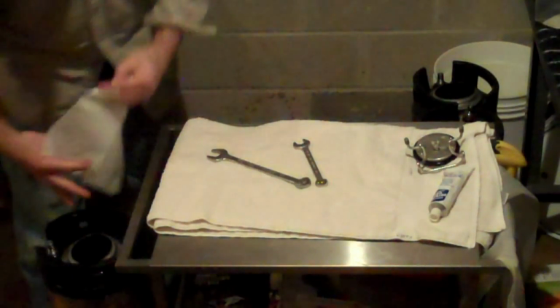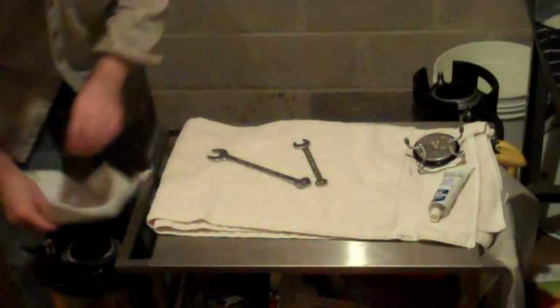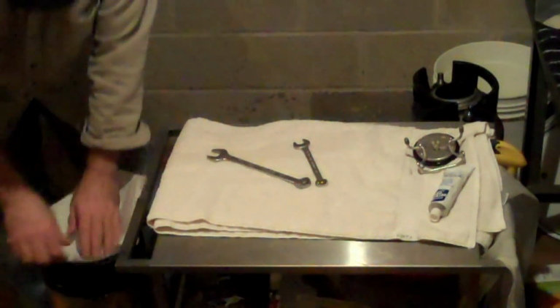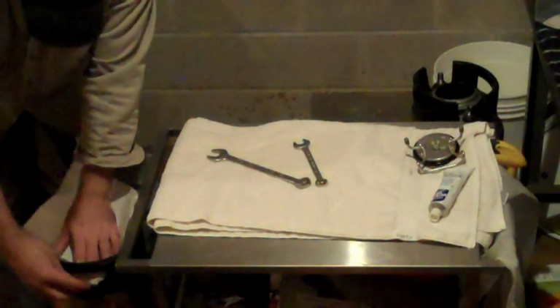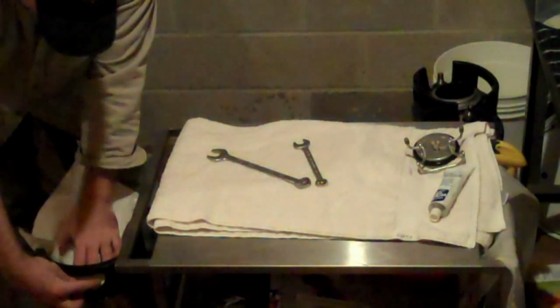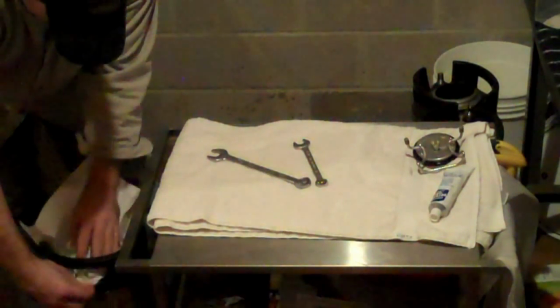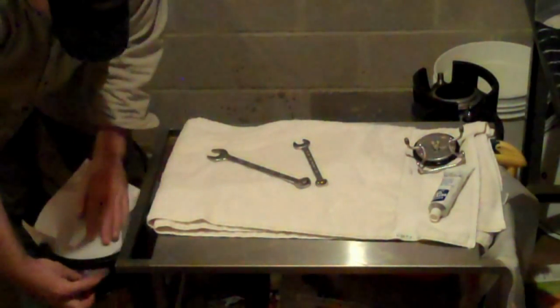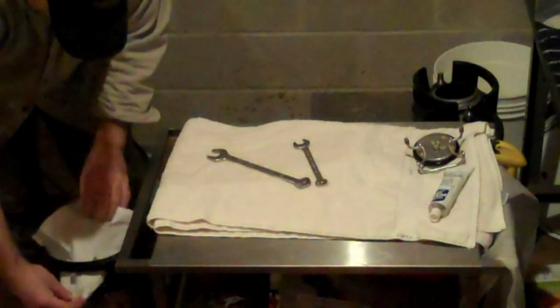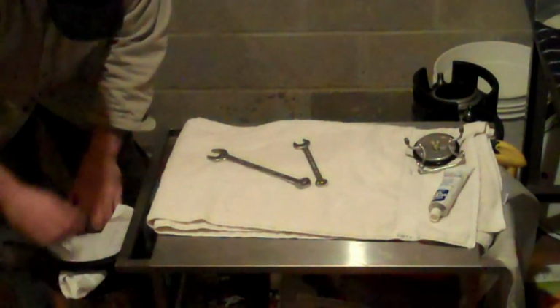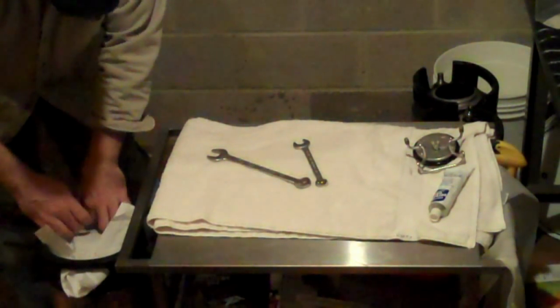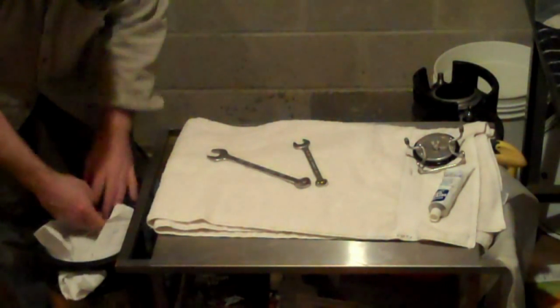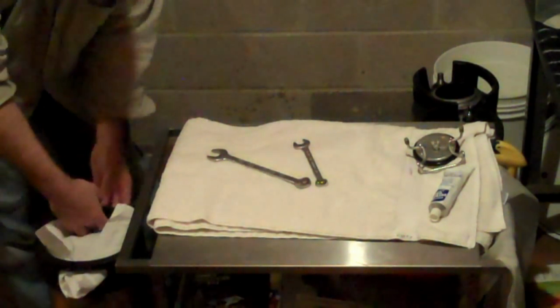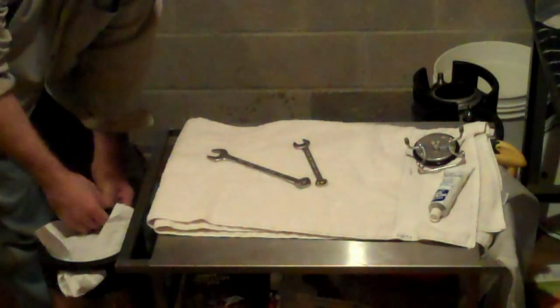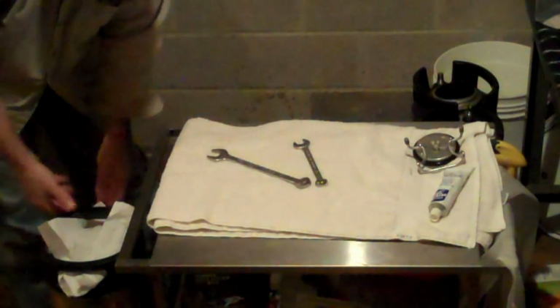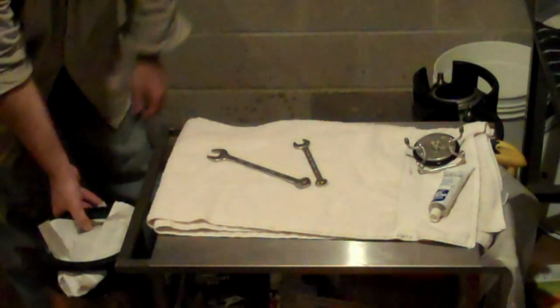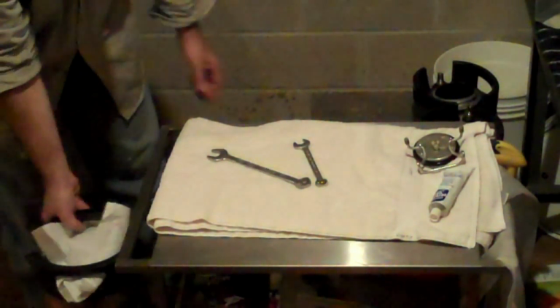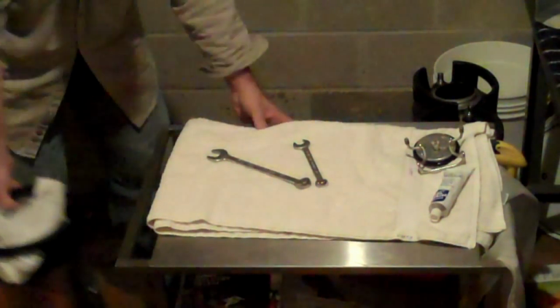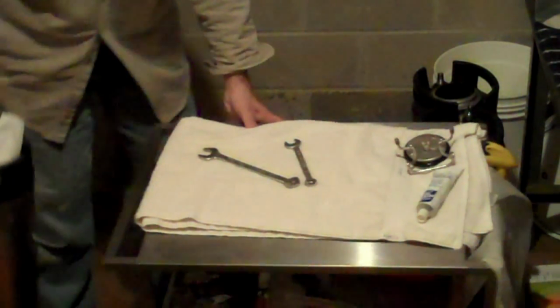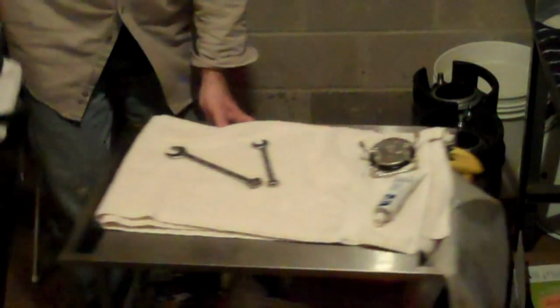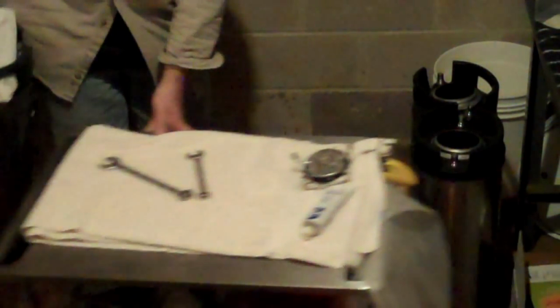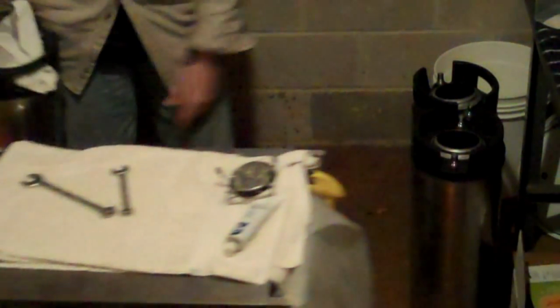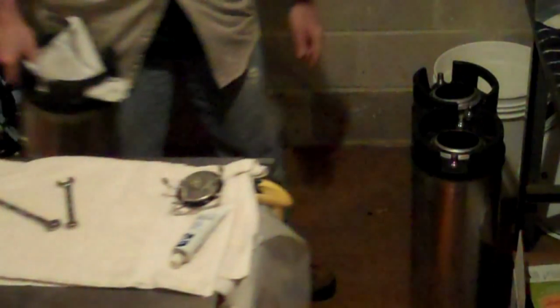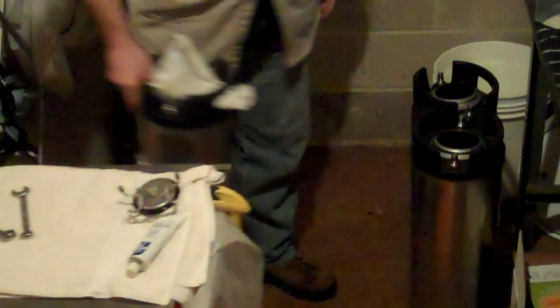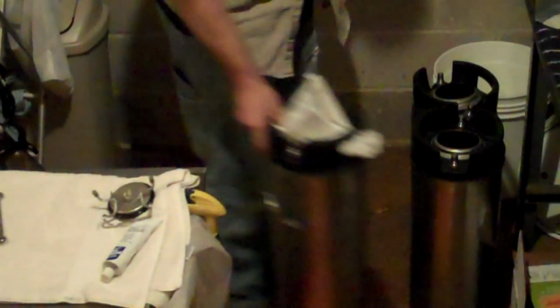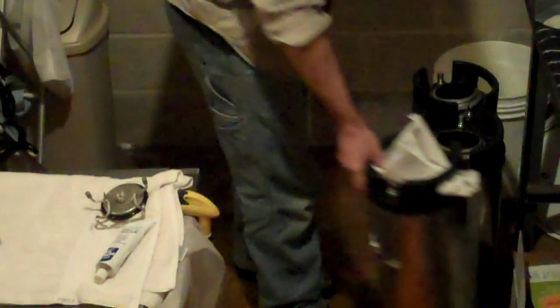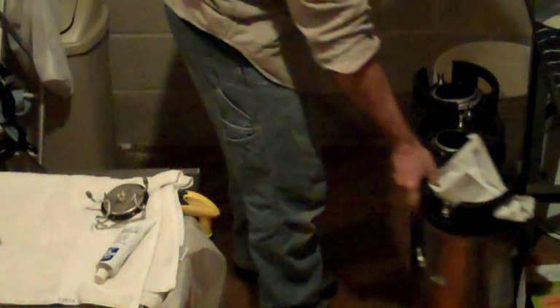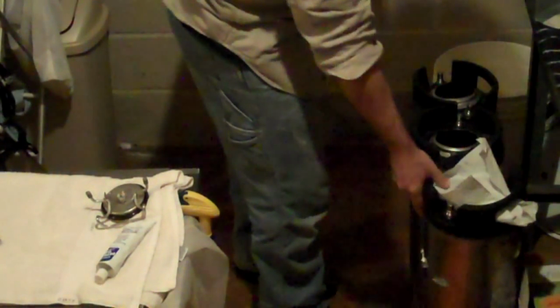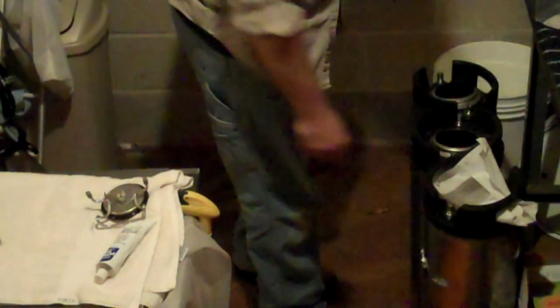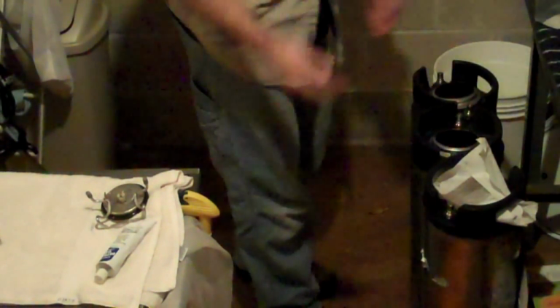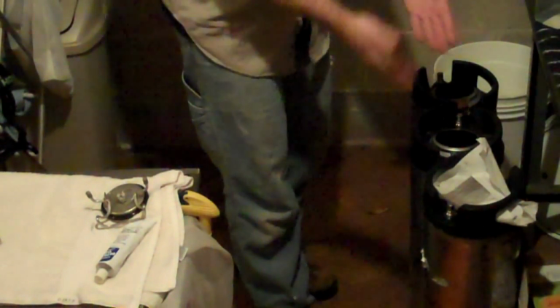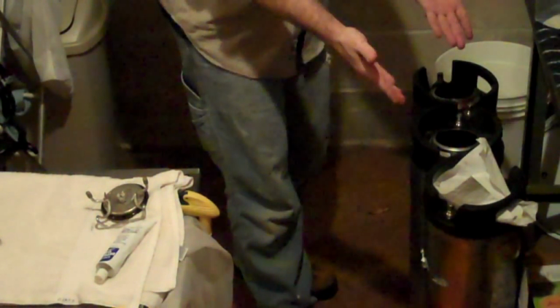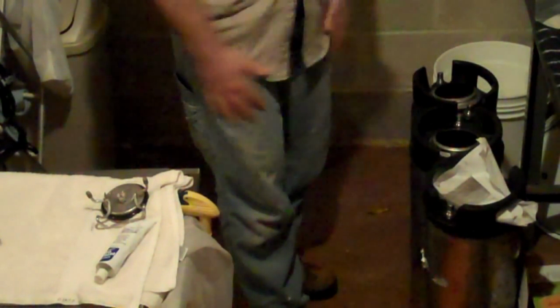For storage I normally just put a paper towel over it to keep flies and mice and cats out of it, and then just stick it in the corner. Voilà!